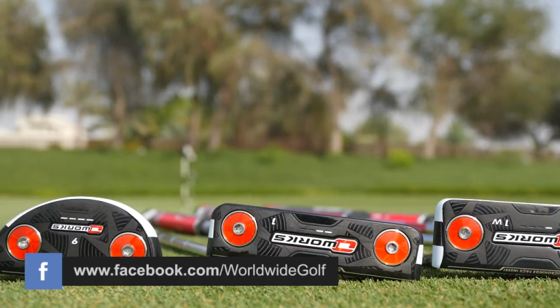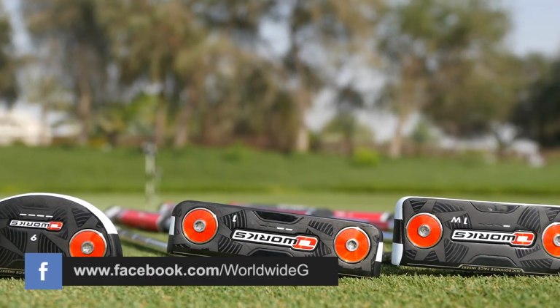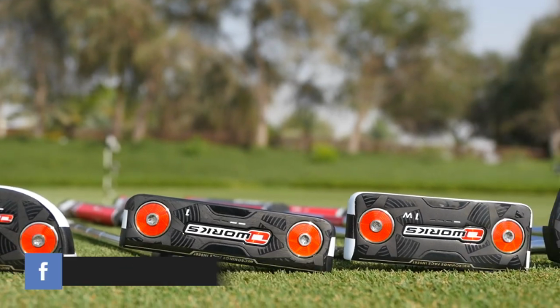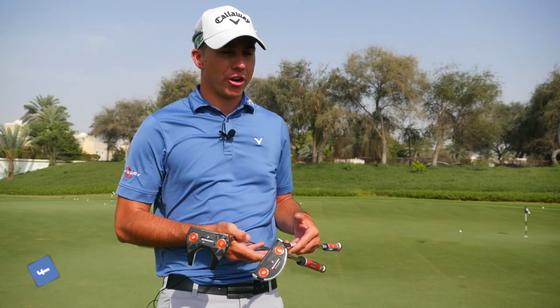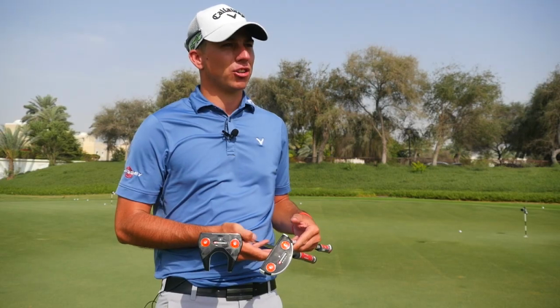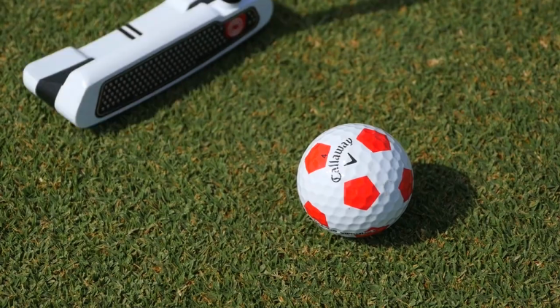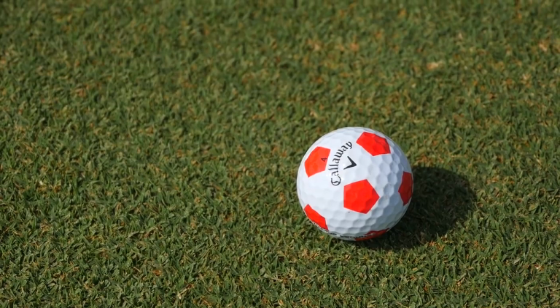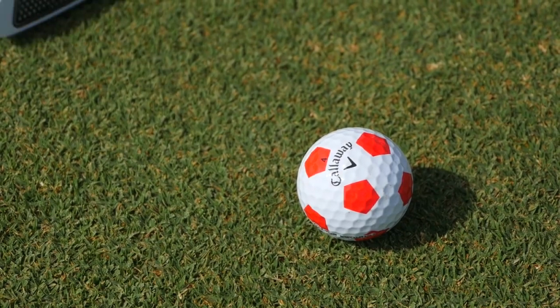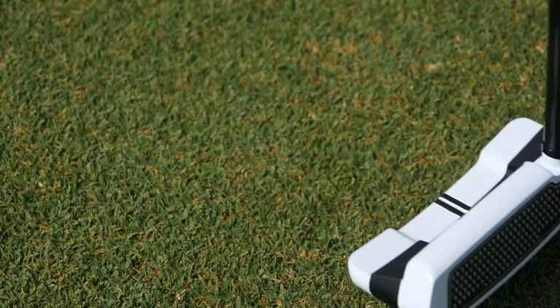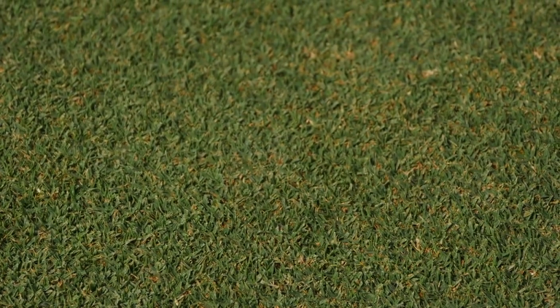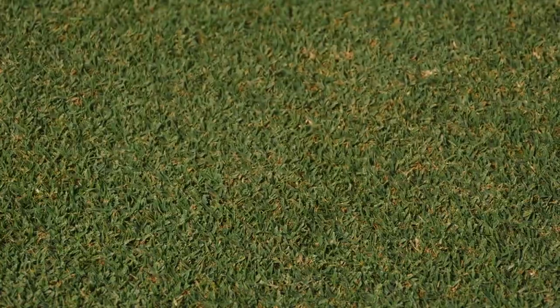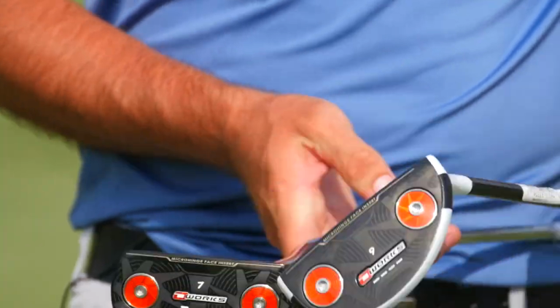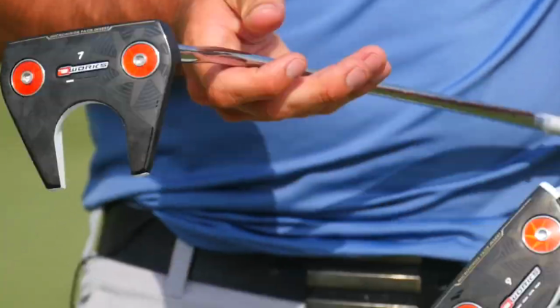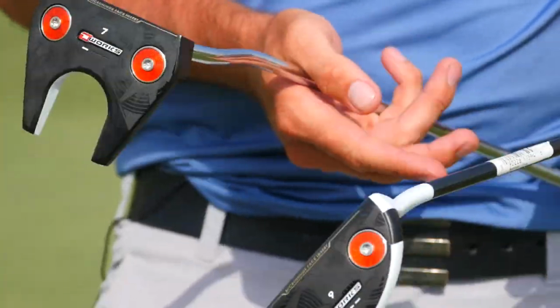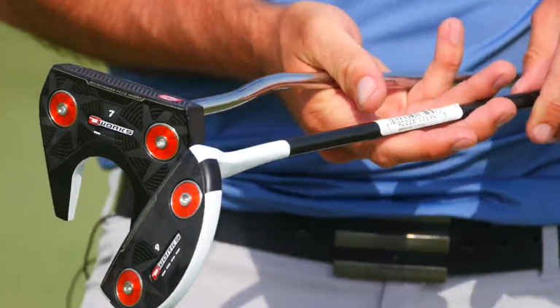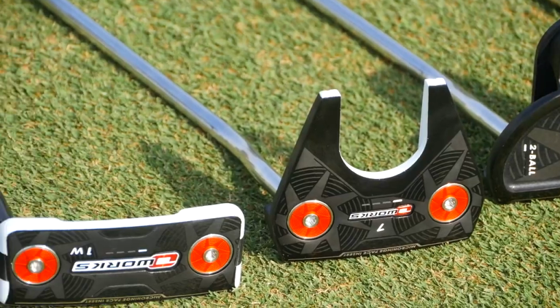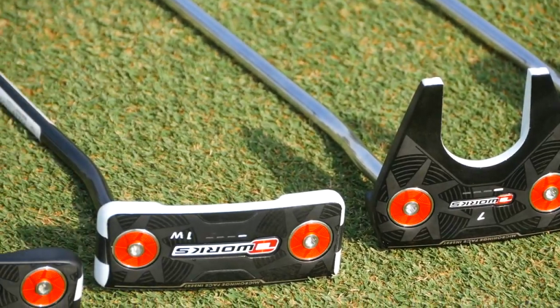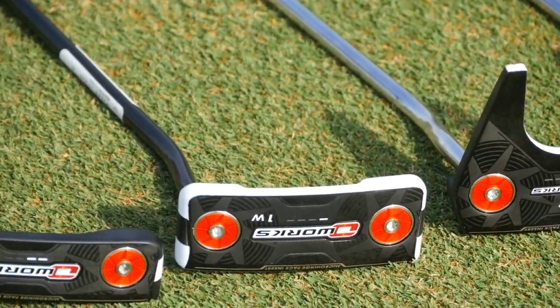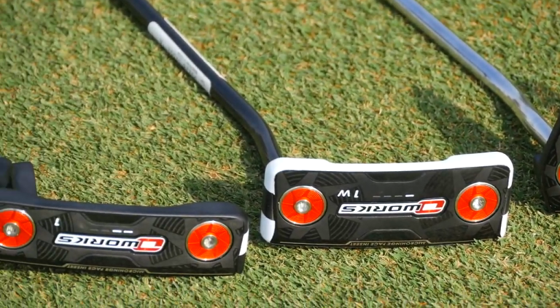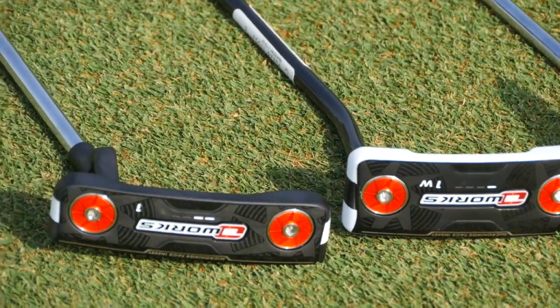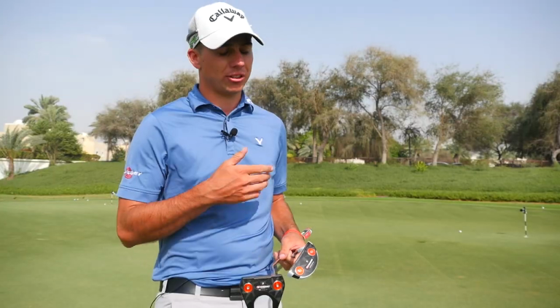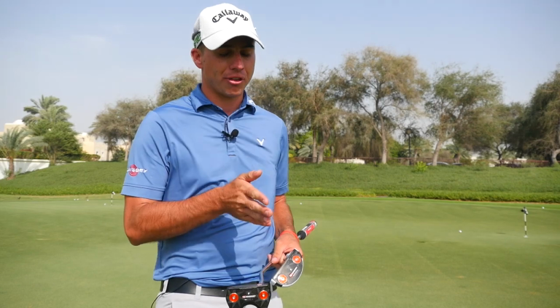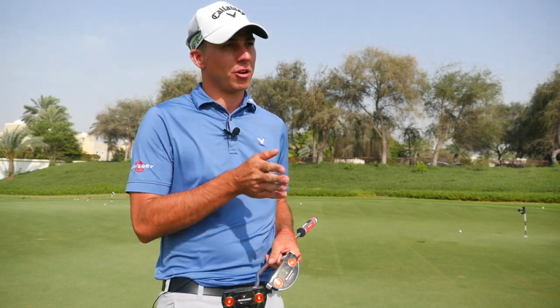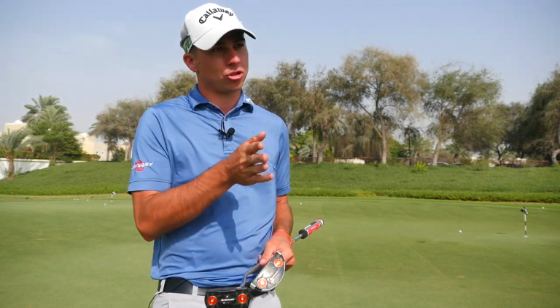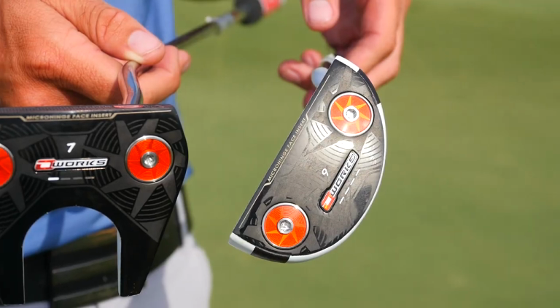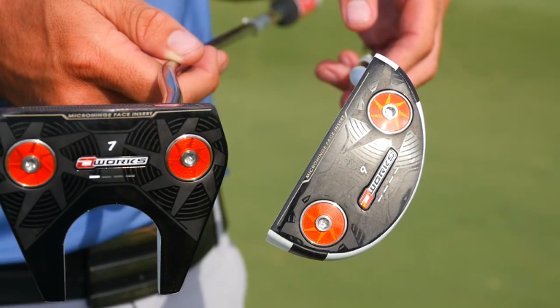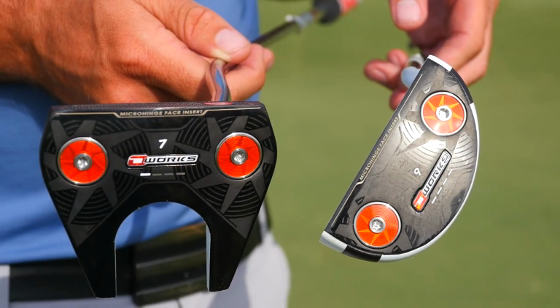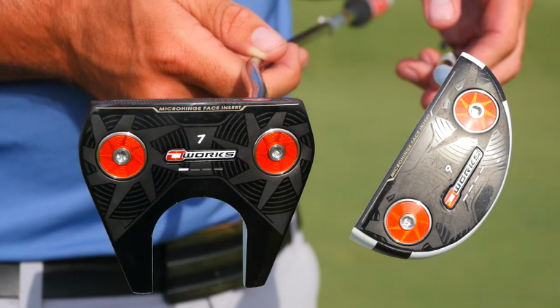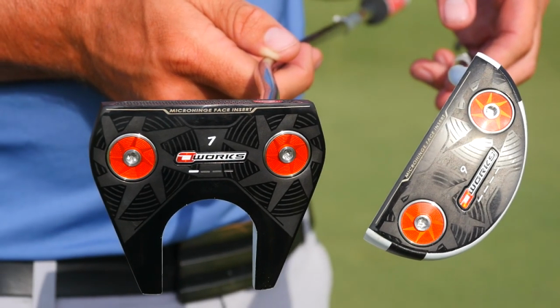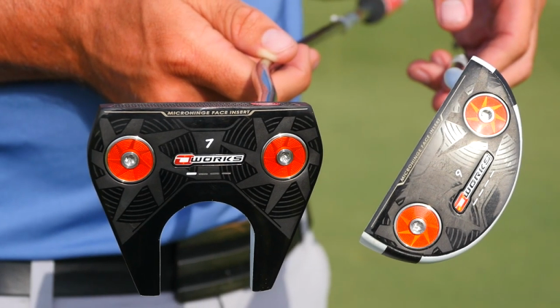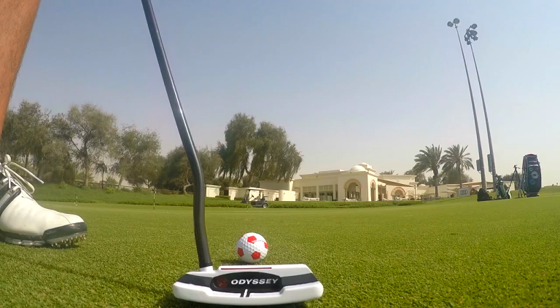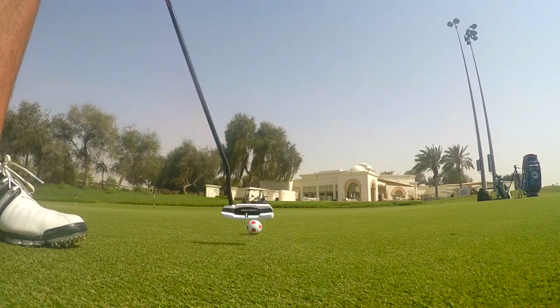All putters have the new micro hinge technology and they're wonderful to putt with, so you've got a variety to choose from. You've got from your number nine to your number seven to your number one, differentiating from a strong arc to a slight arc to a straight back, straight through type of stroke.